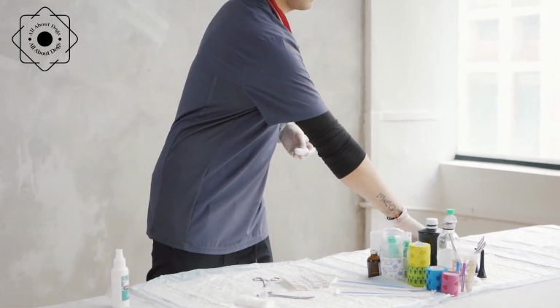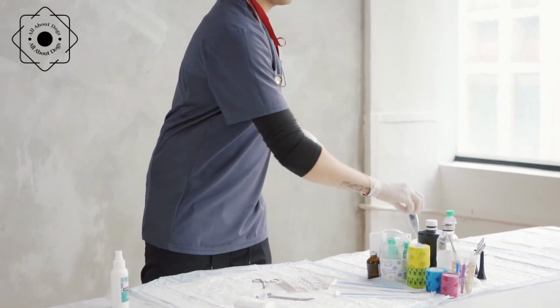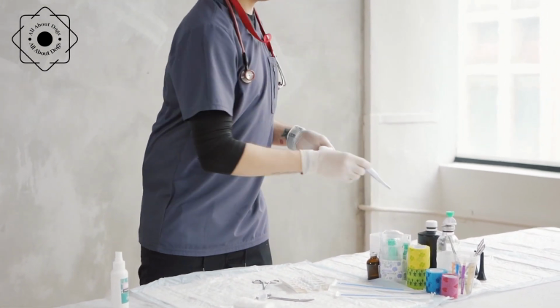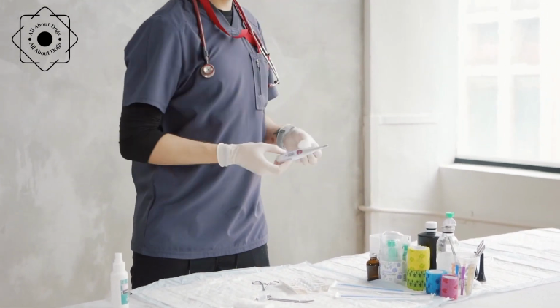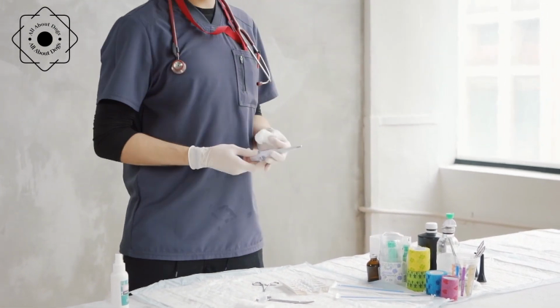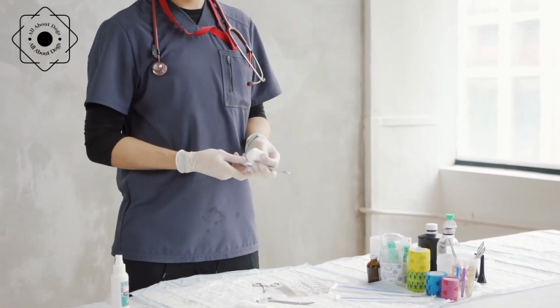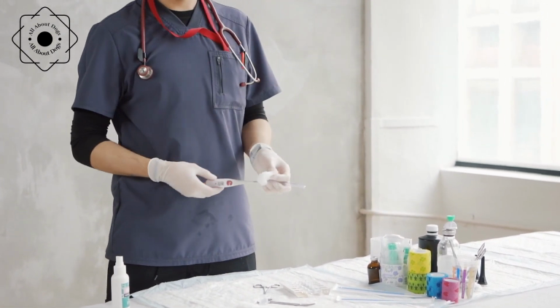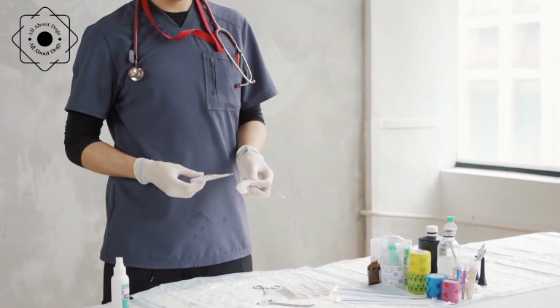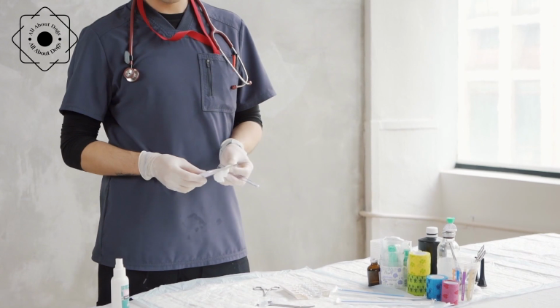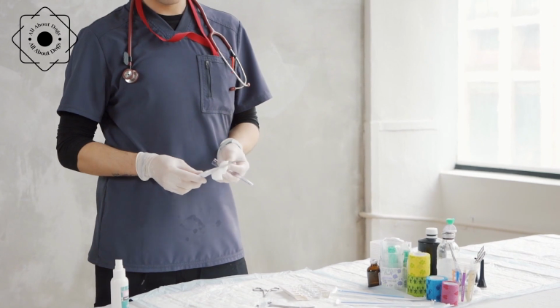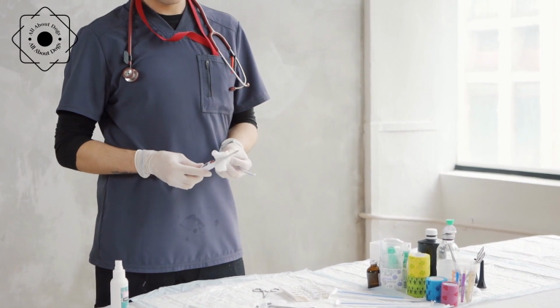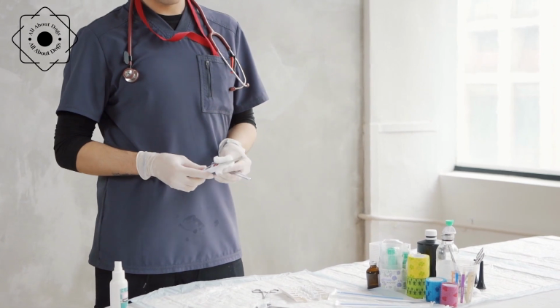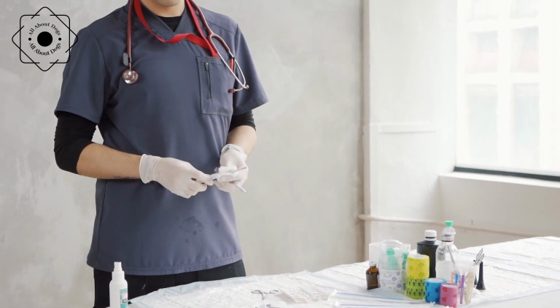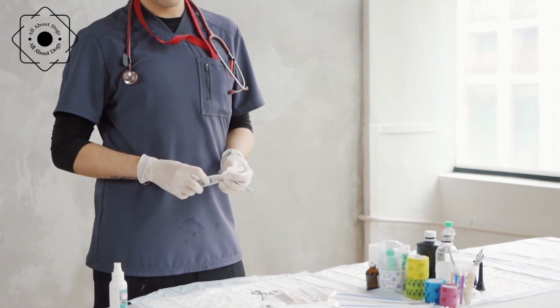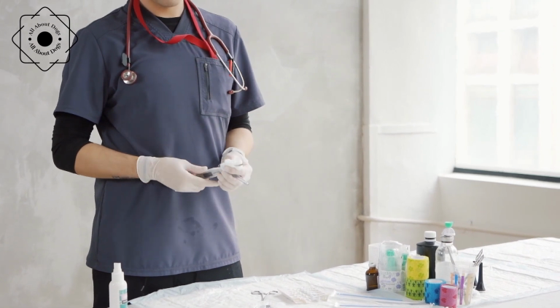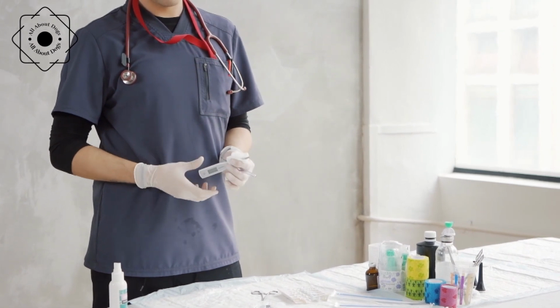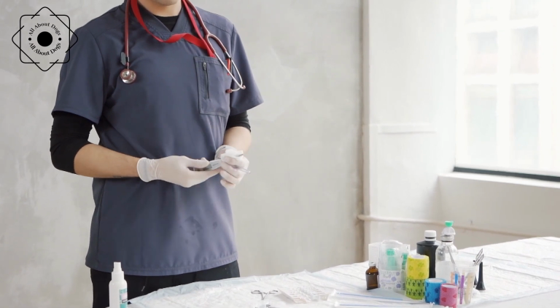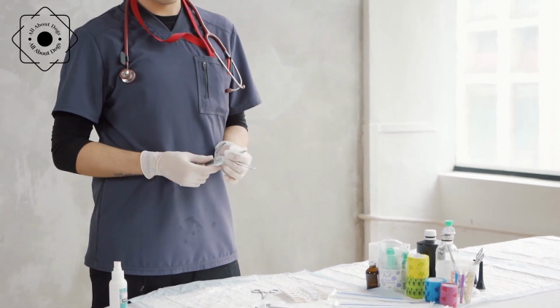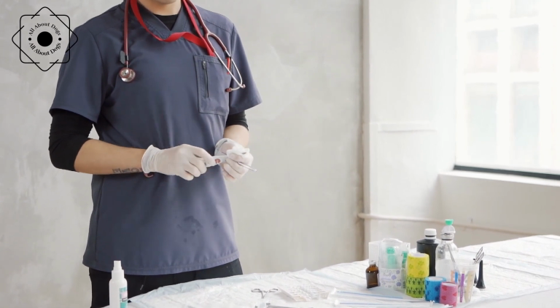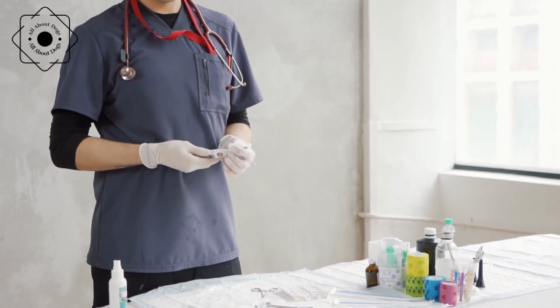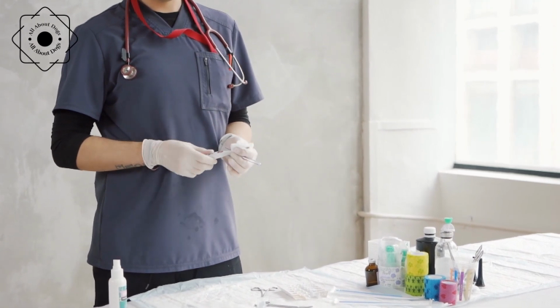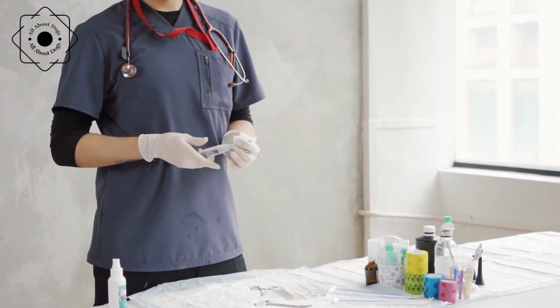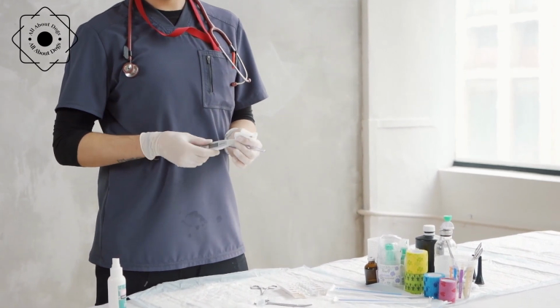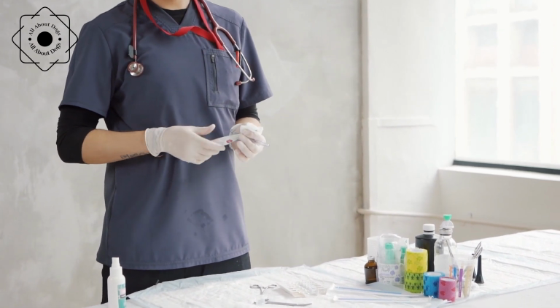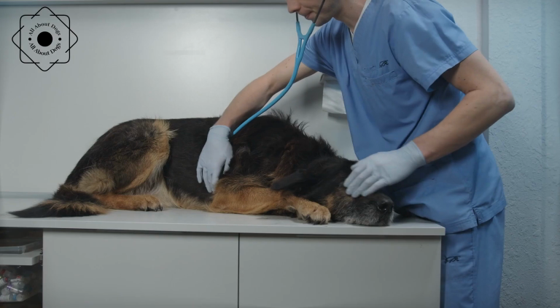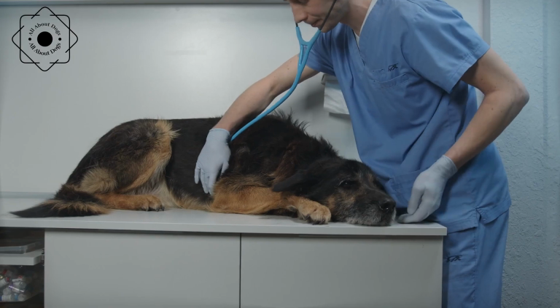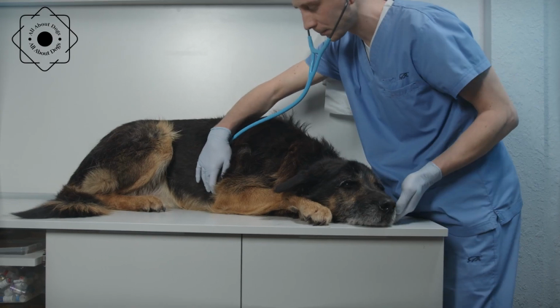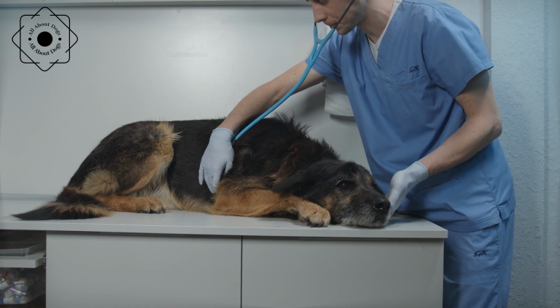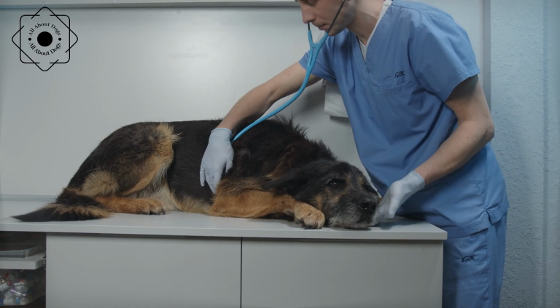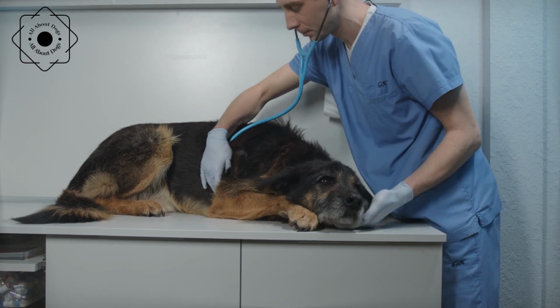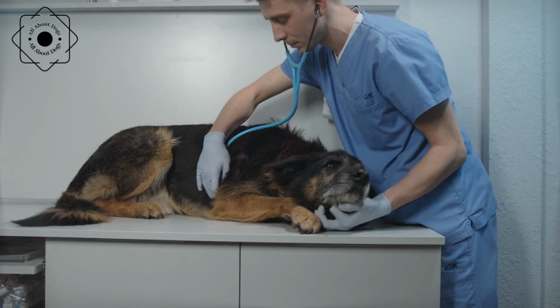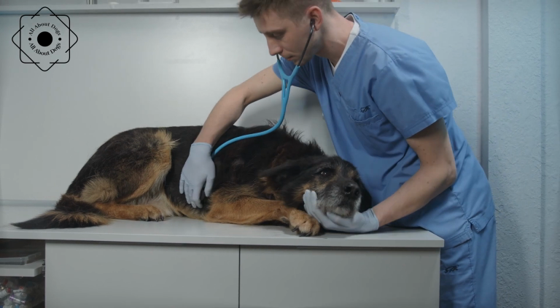Parvovirus. Parvovirus is a highly contagious virus that can be fatal to dogs. Regular vaccinations and good hygiene practices can help prevent parvovirus.